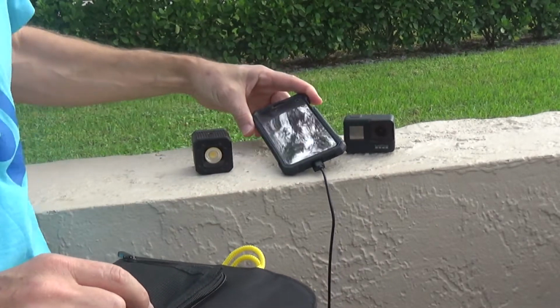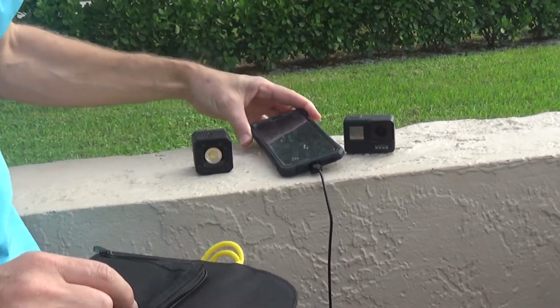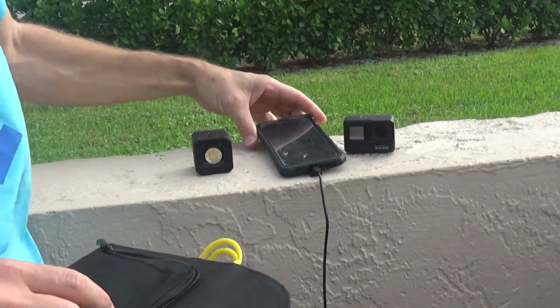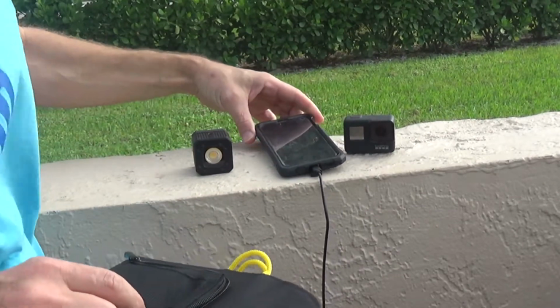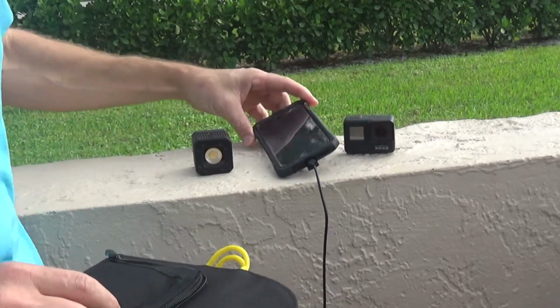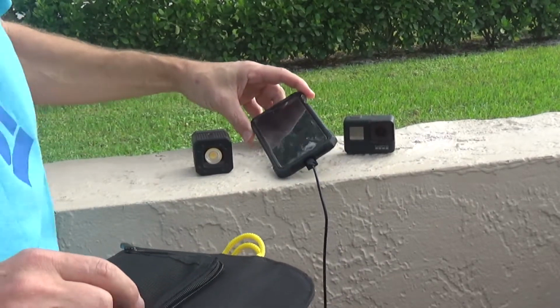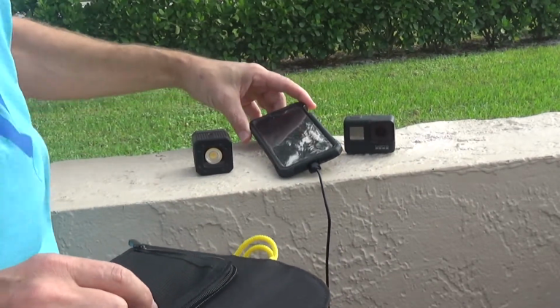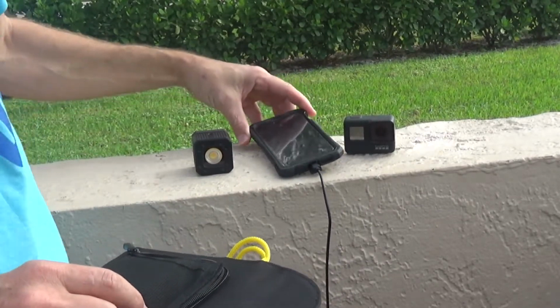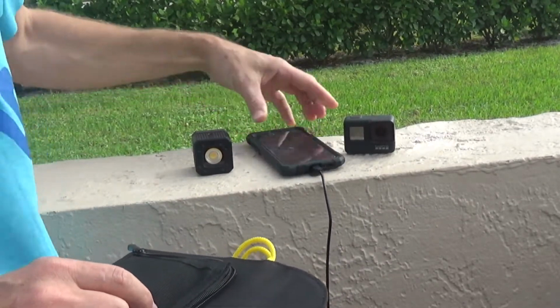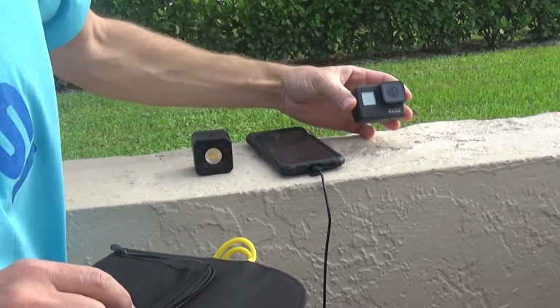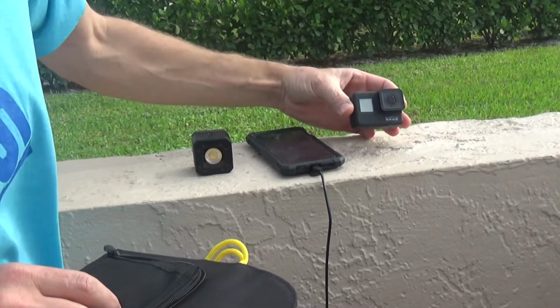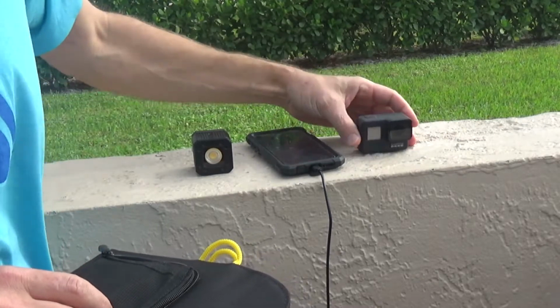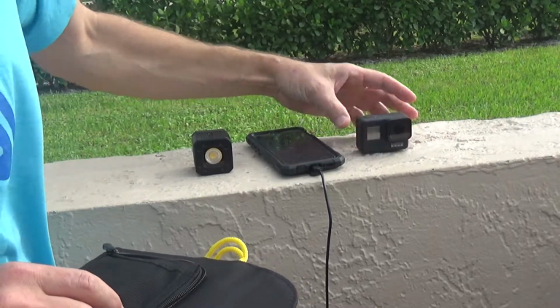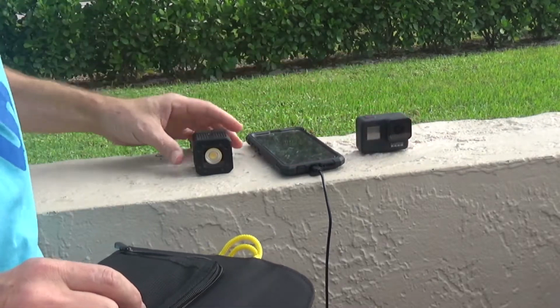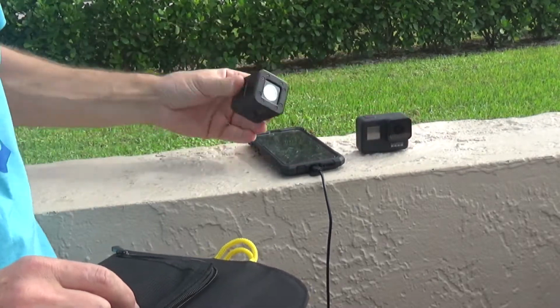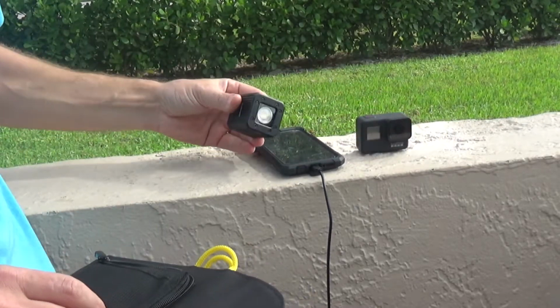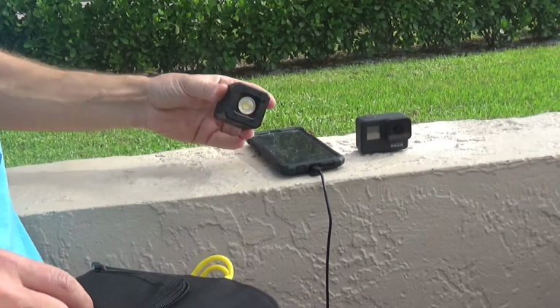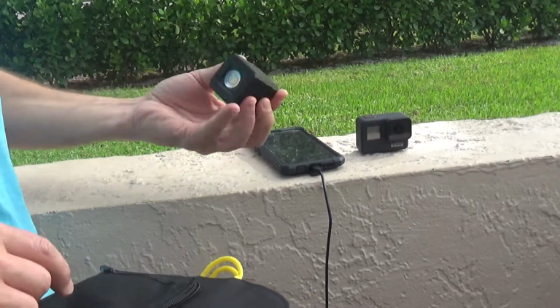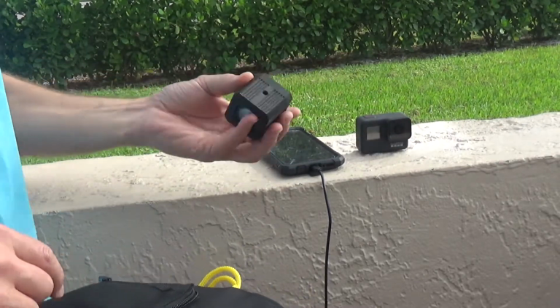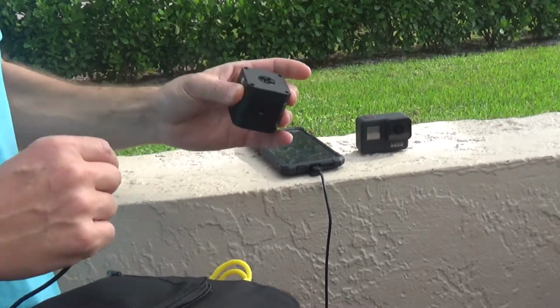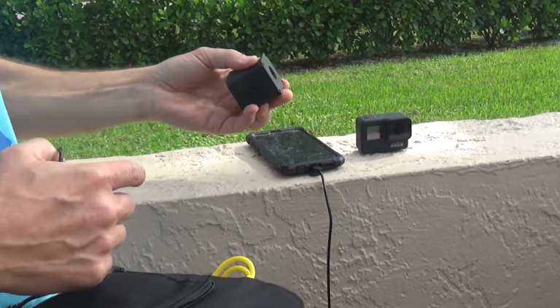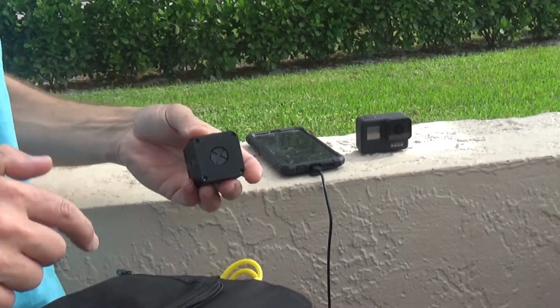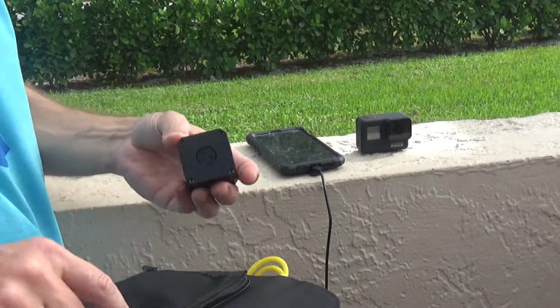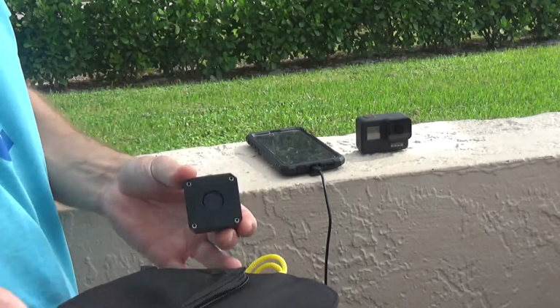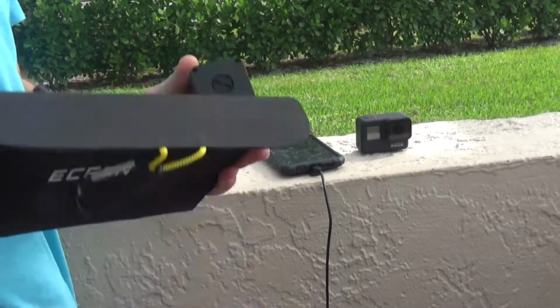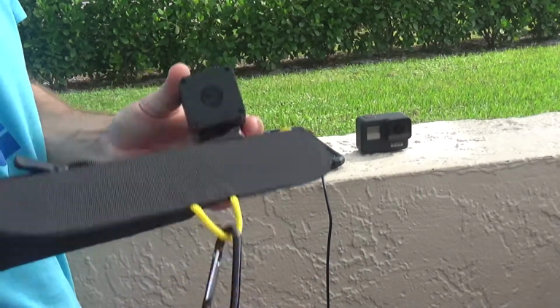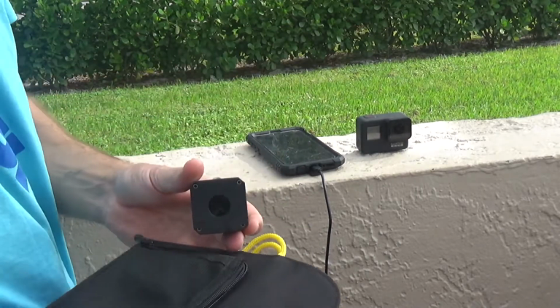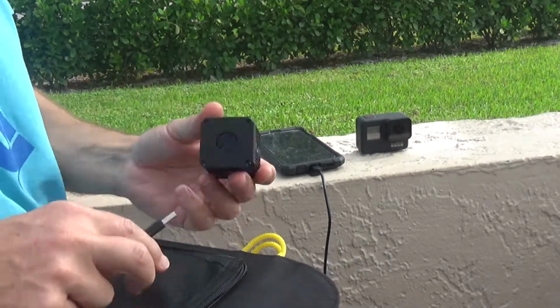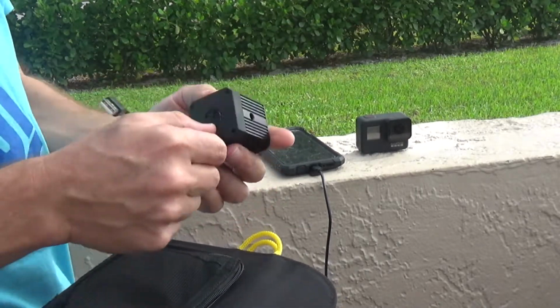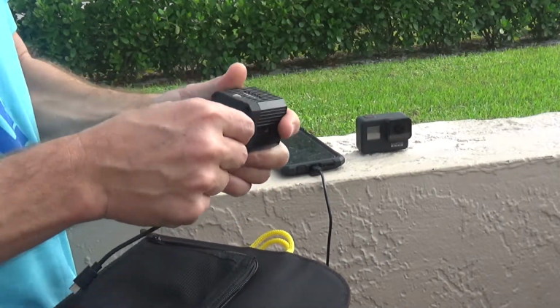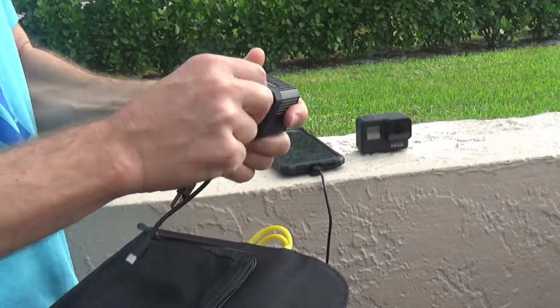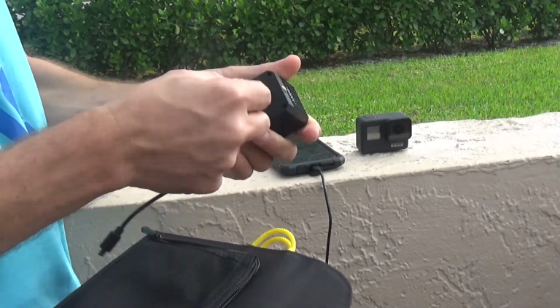When I go on vacation I always have my cell phone, which I also use as my video camera, my GoPro, and my flashlight. I was able to charge all these devices using the solar panel, and I'll show you how.